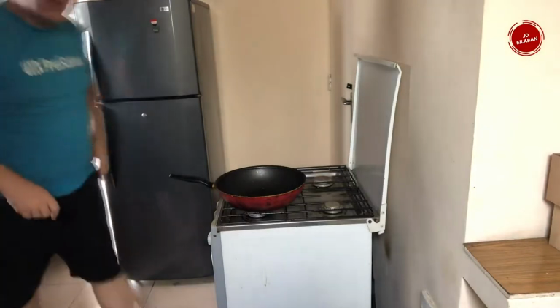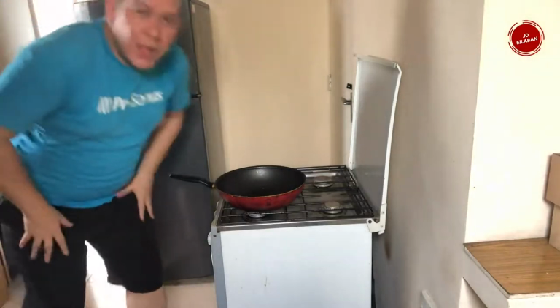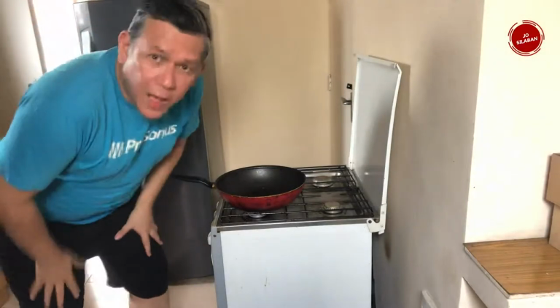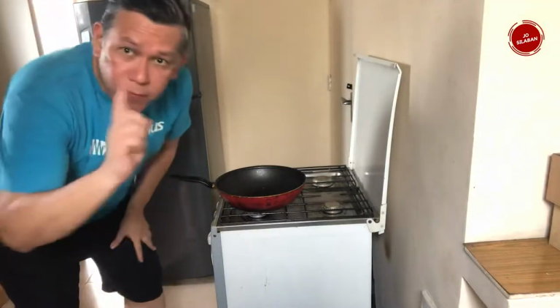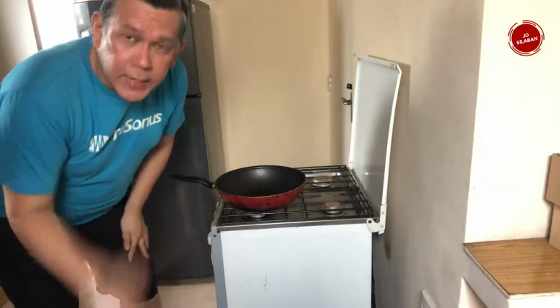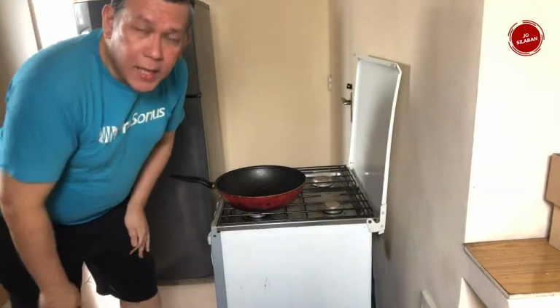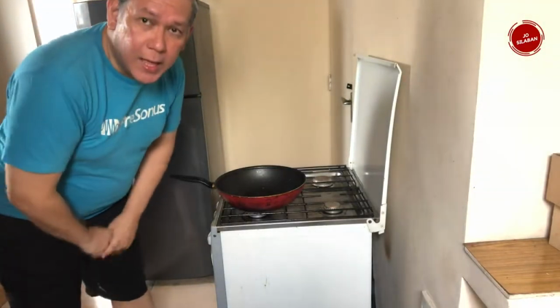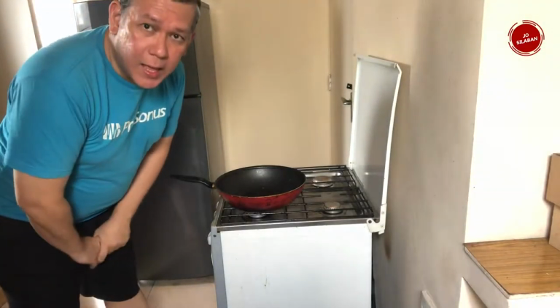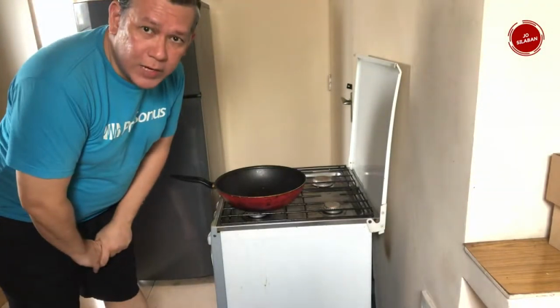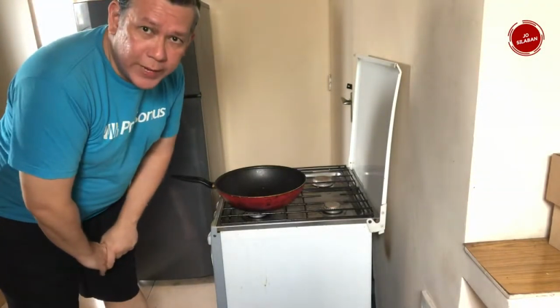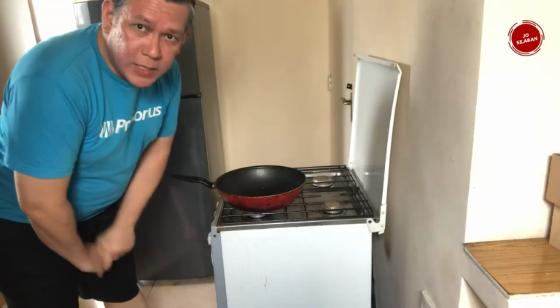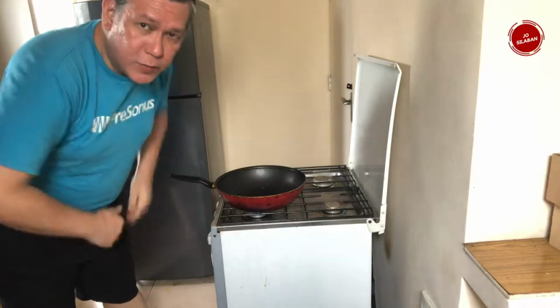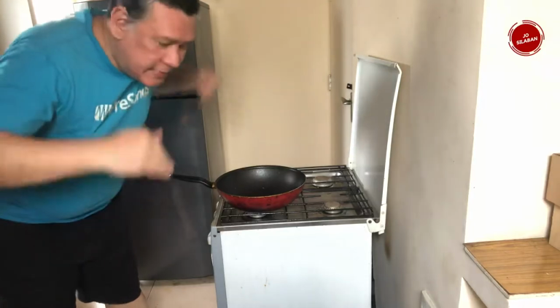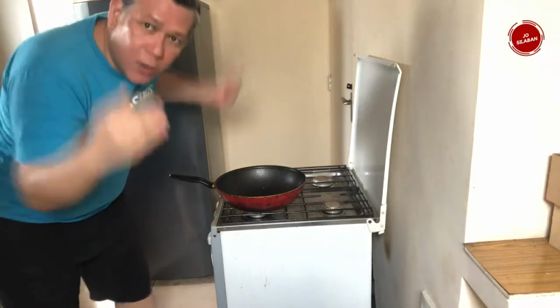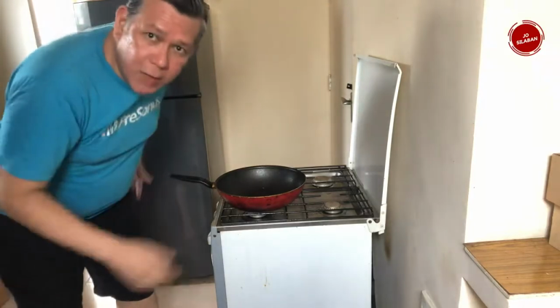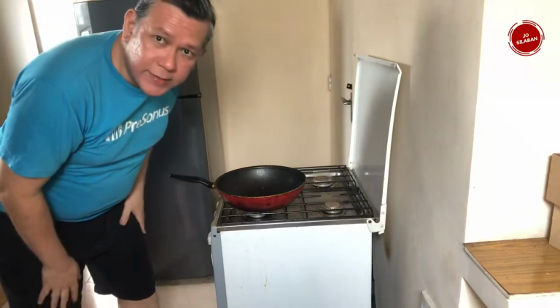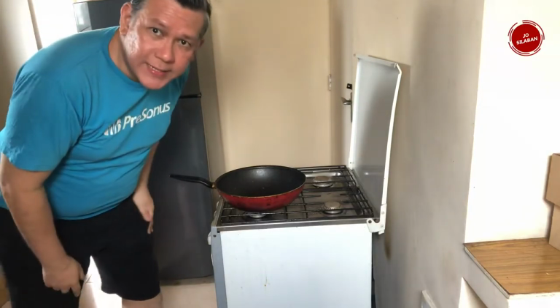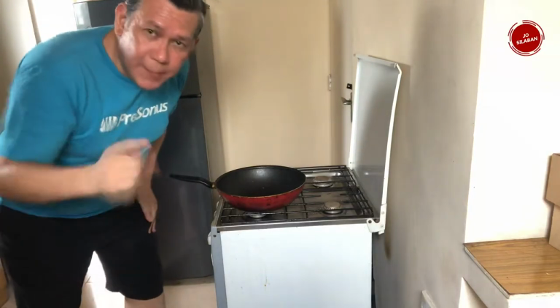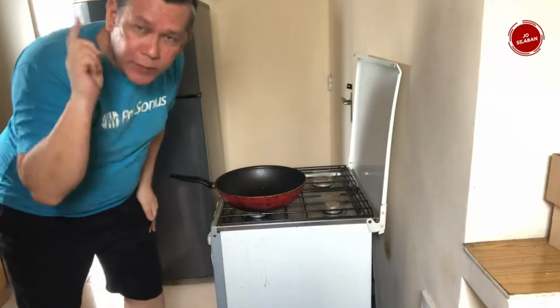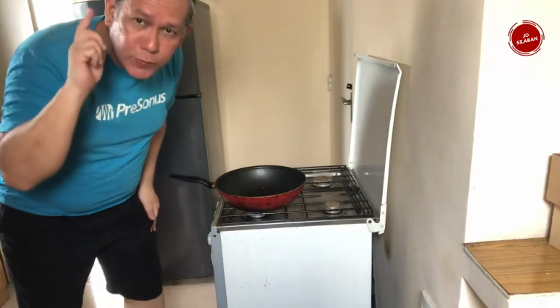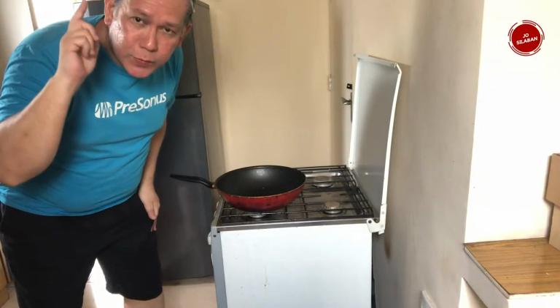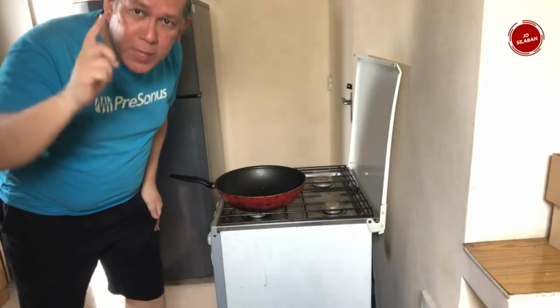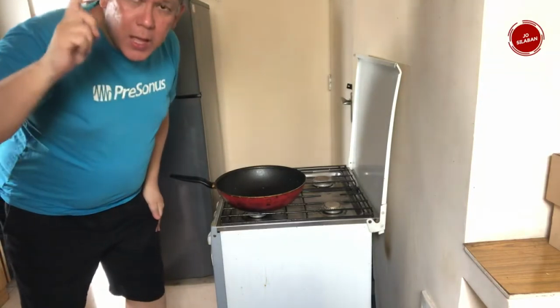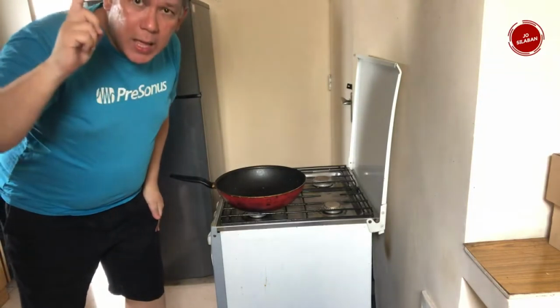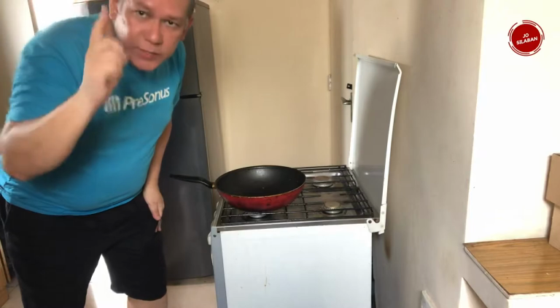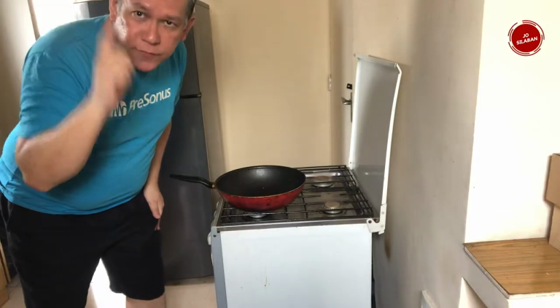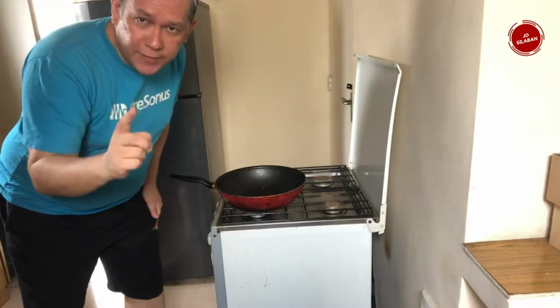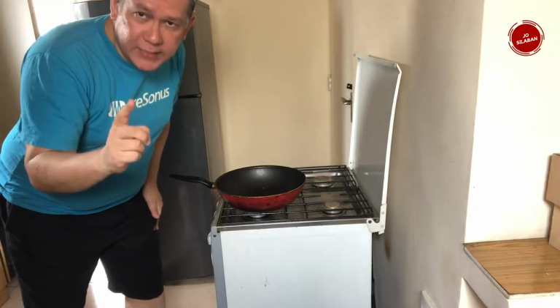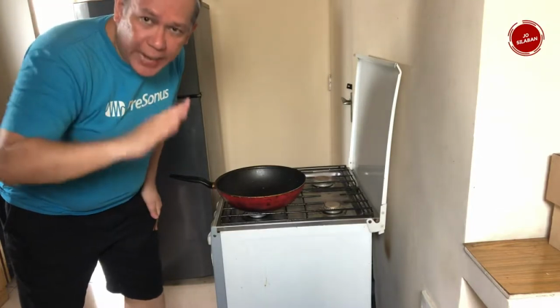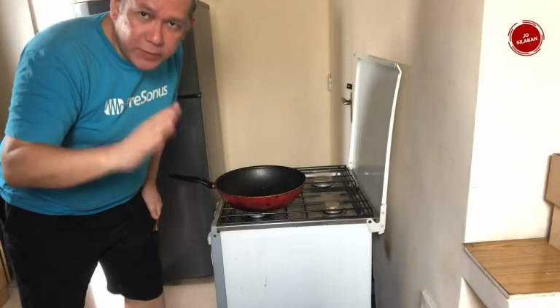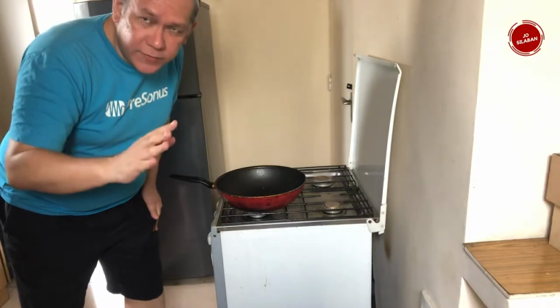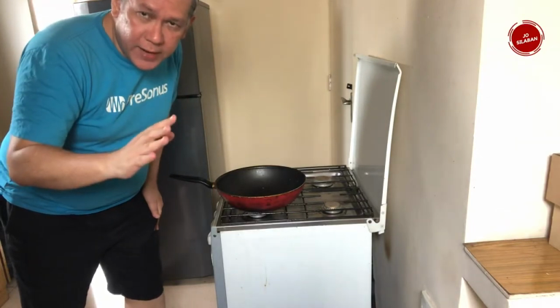Hello everyone, how are you today? Still in the lockdown series. This time I'm going to cook Indonesian fried rice — standard Indonesian fried rice.